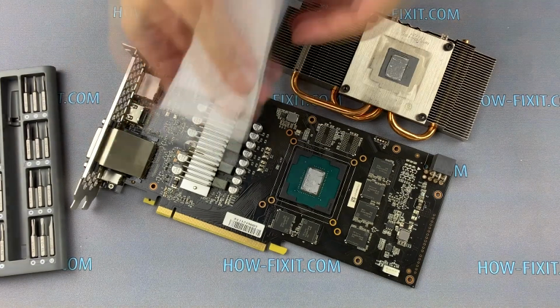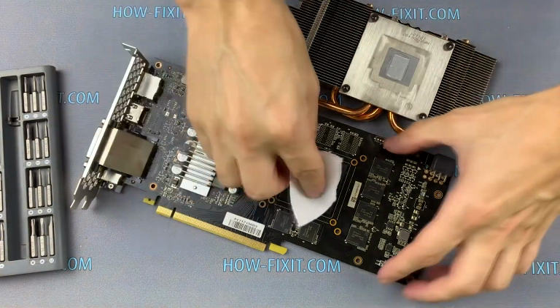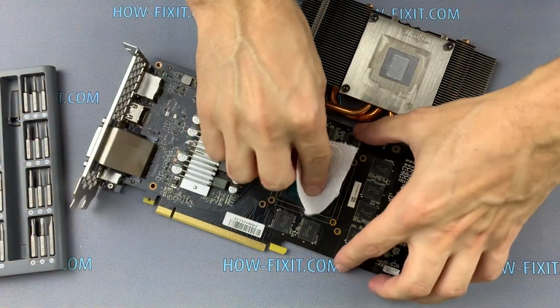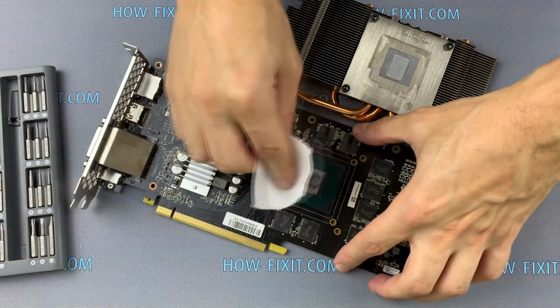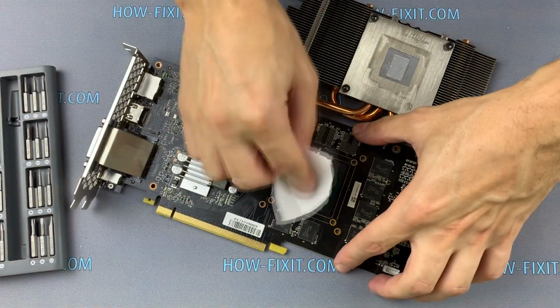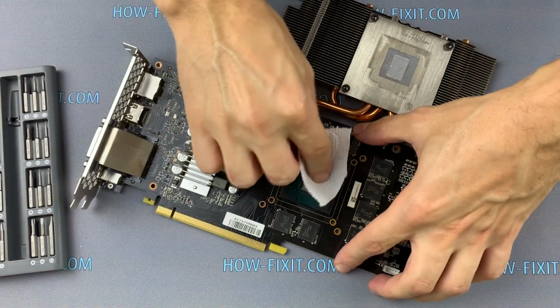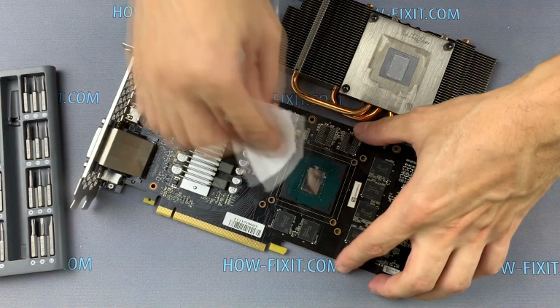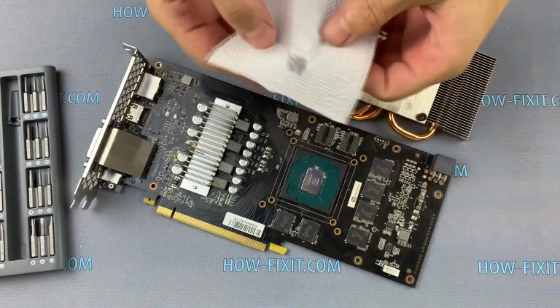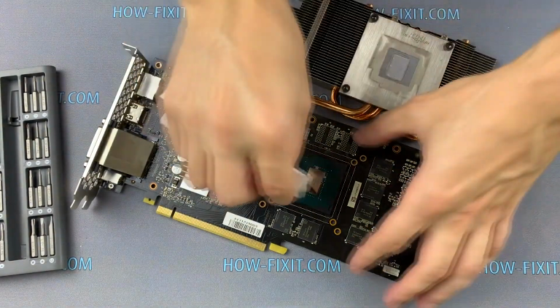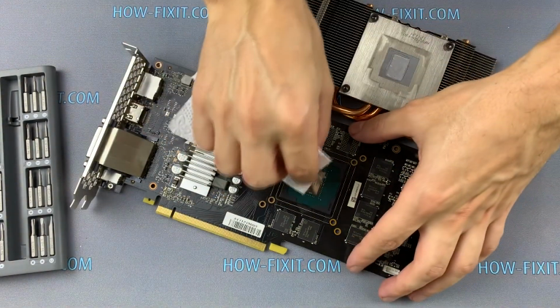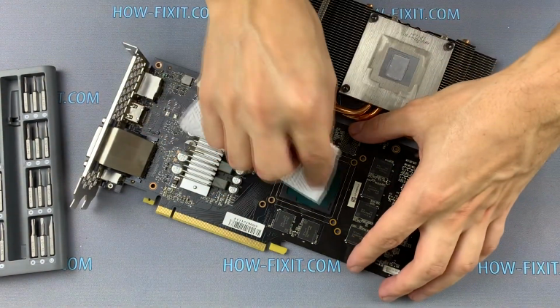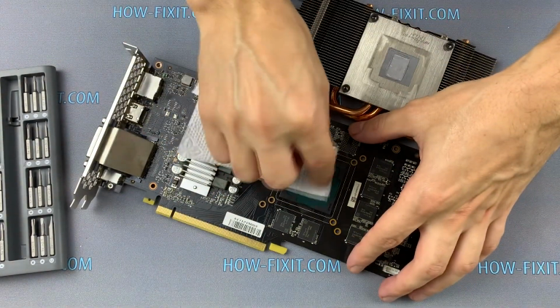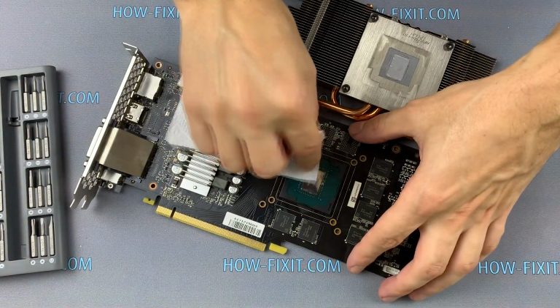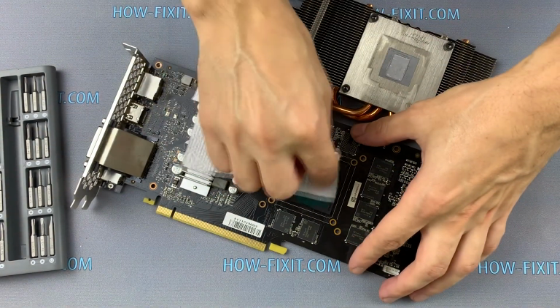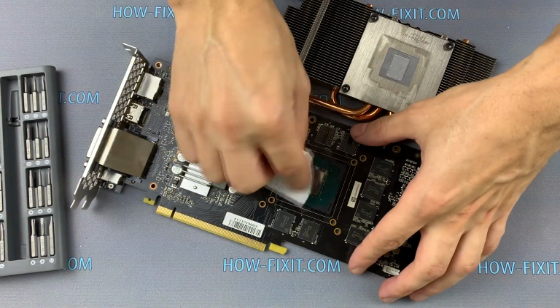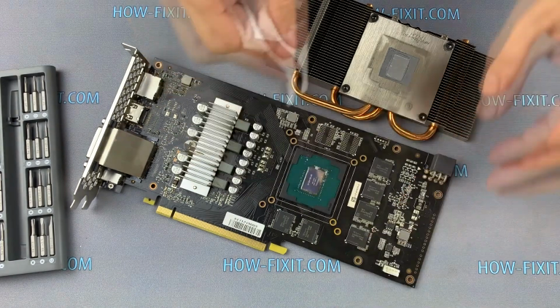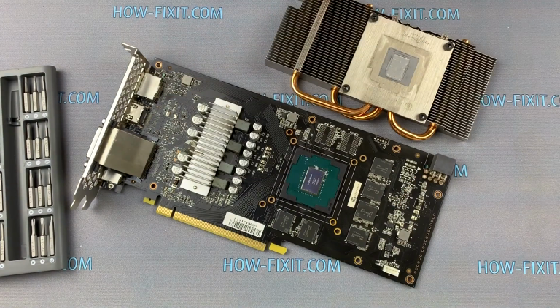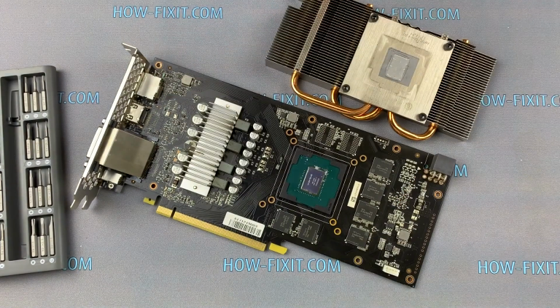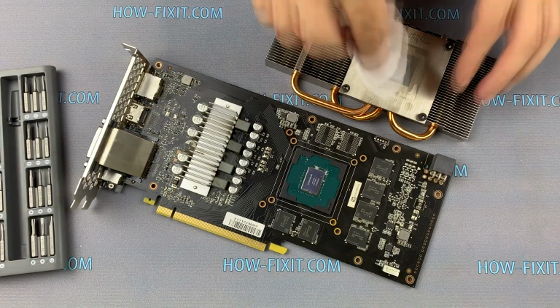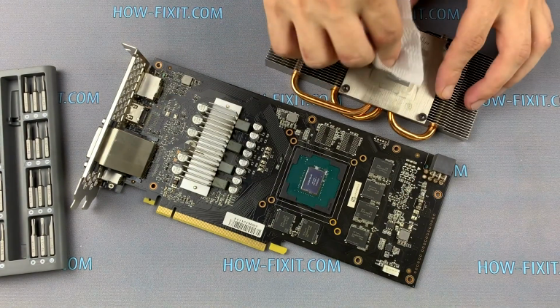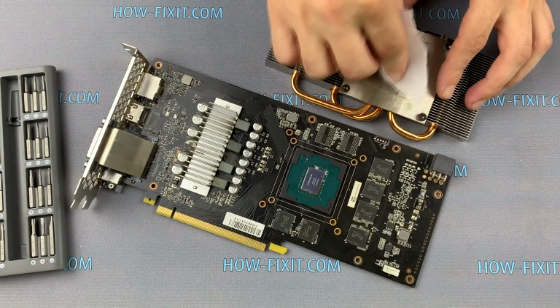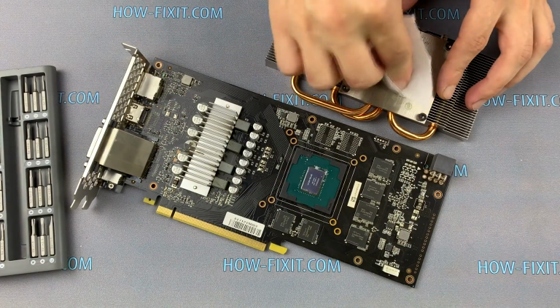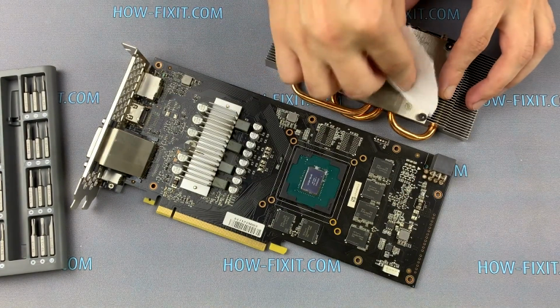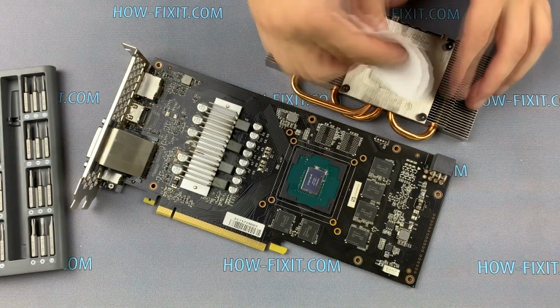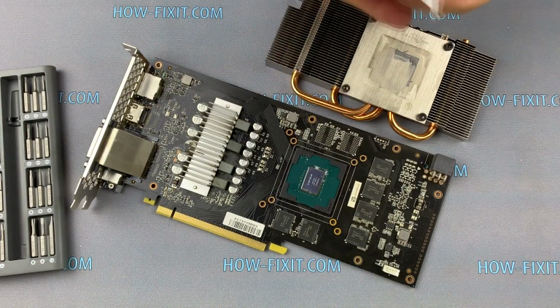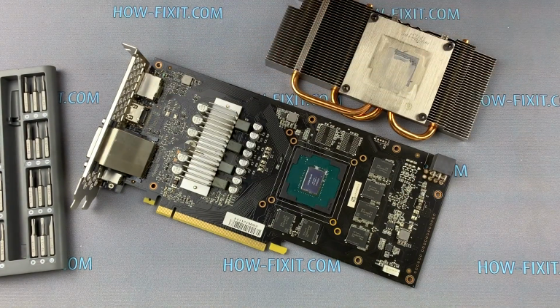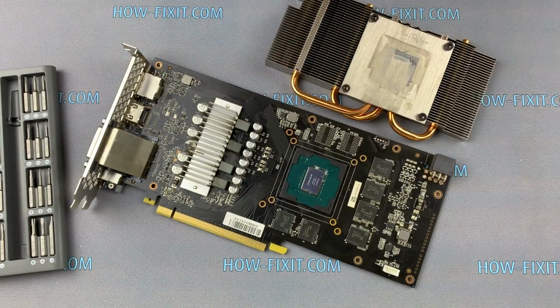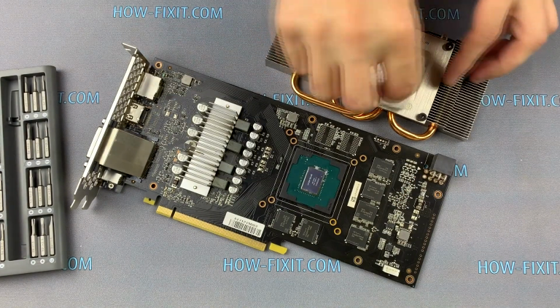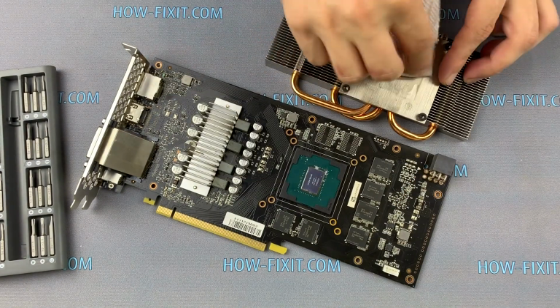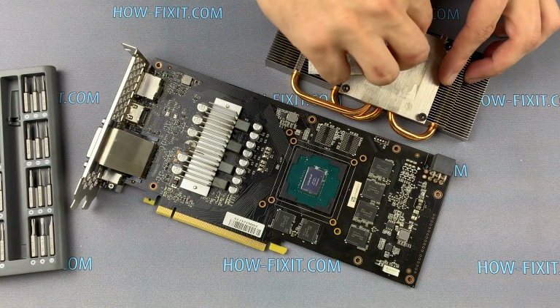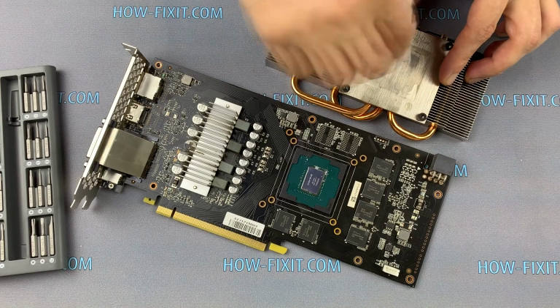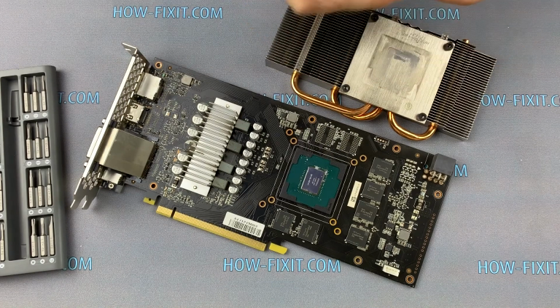Take a napkin and remove the old thermal grease from the GPU as well as from the radiator. If the thermal grease is very dry, use isopropyl alcohol to wipe away the thermal grease.